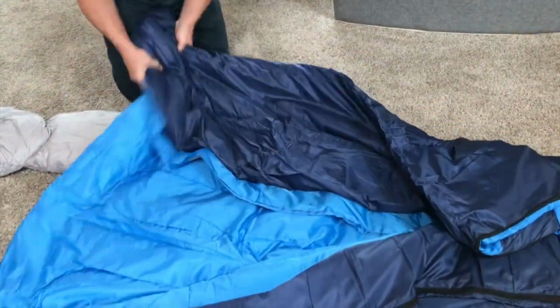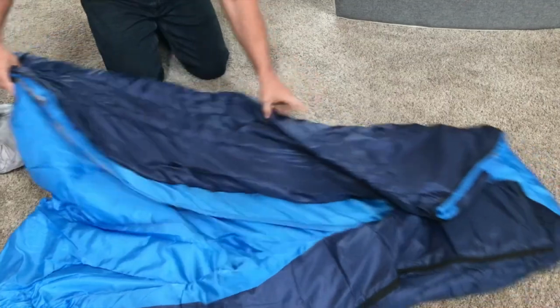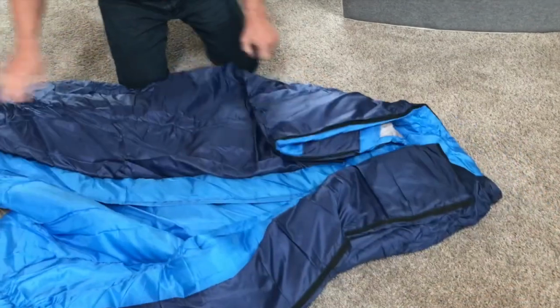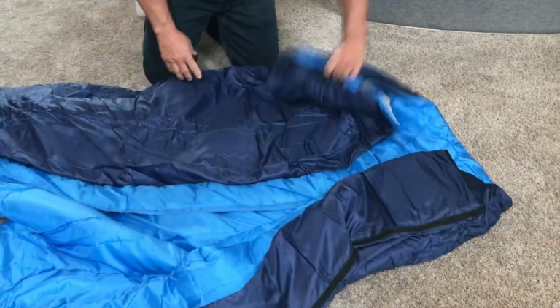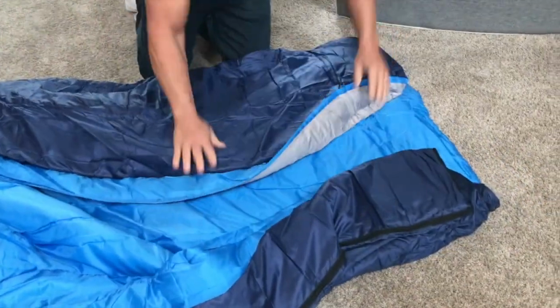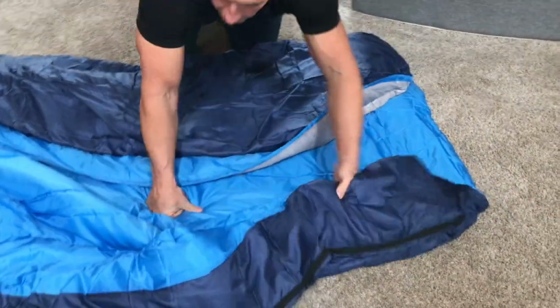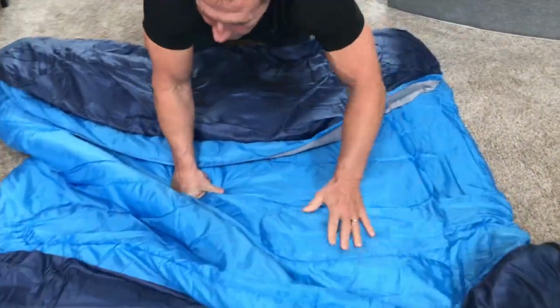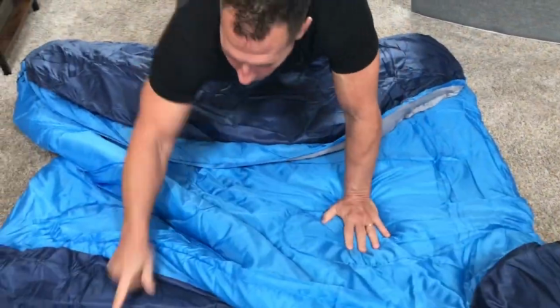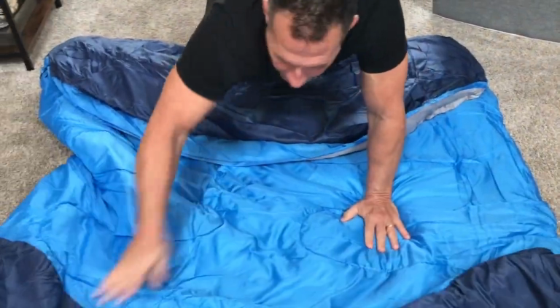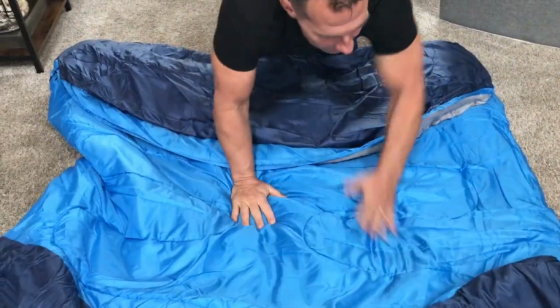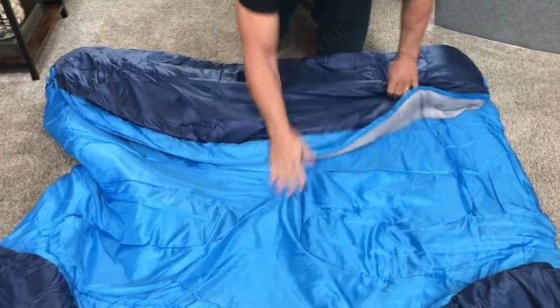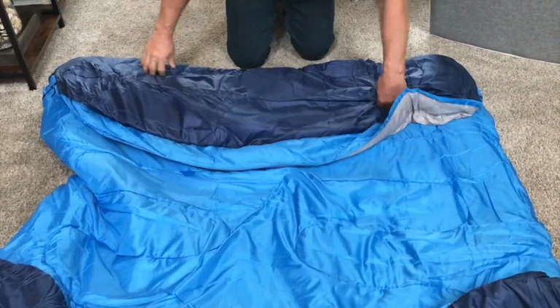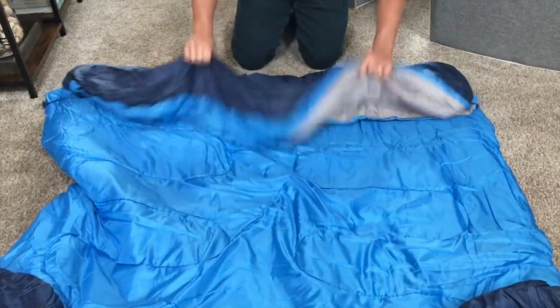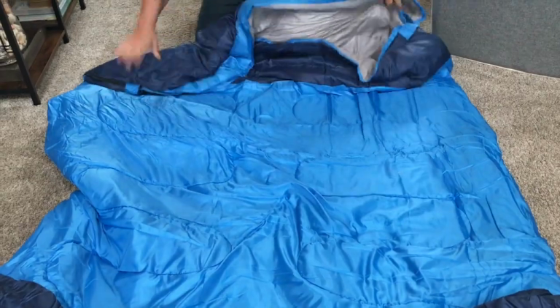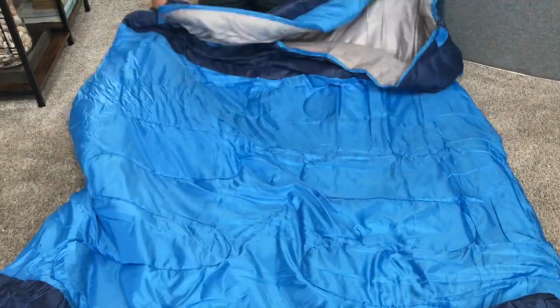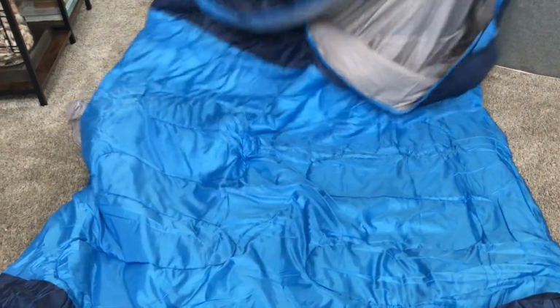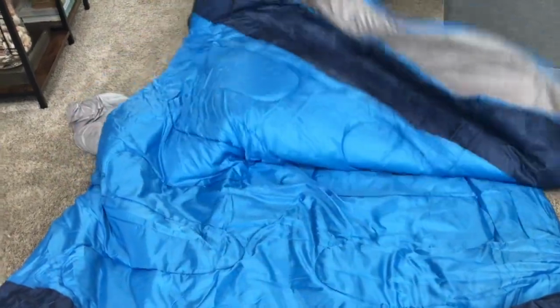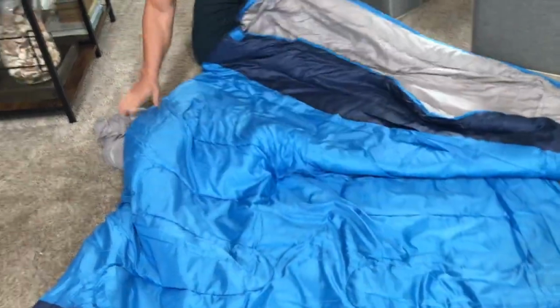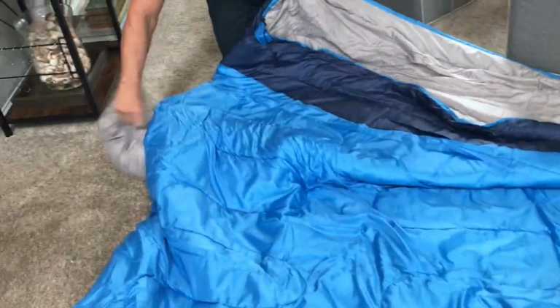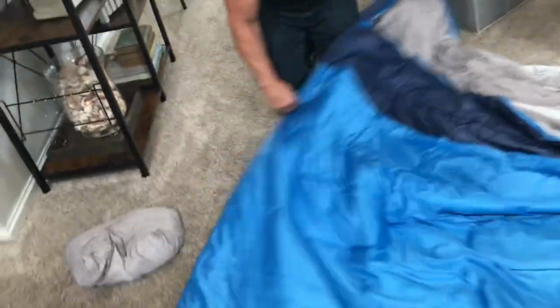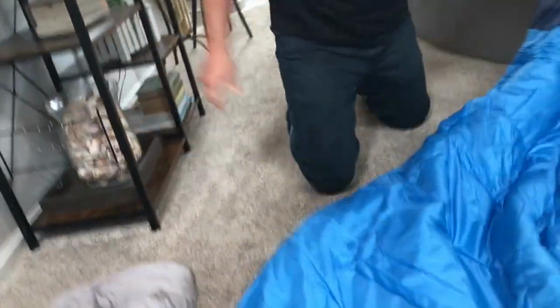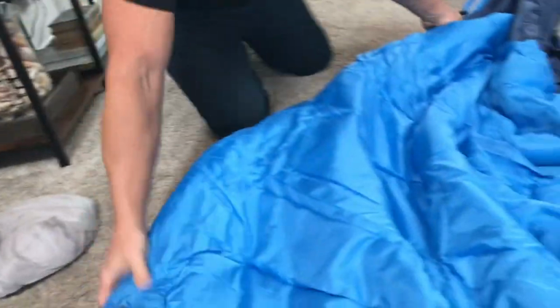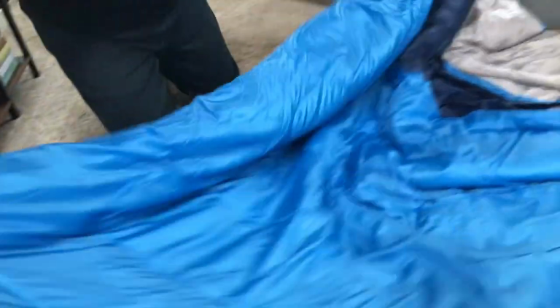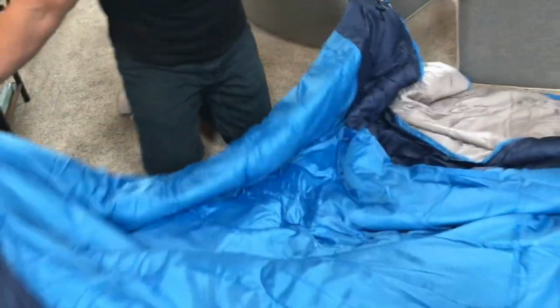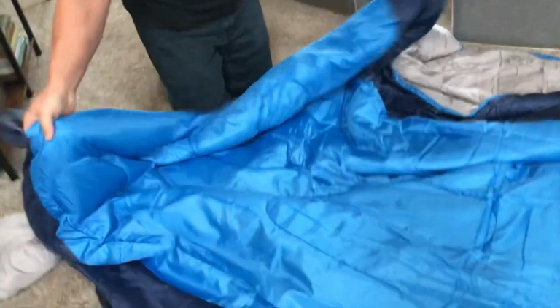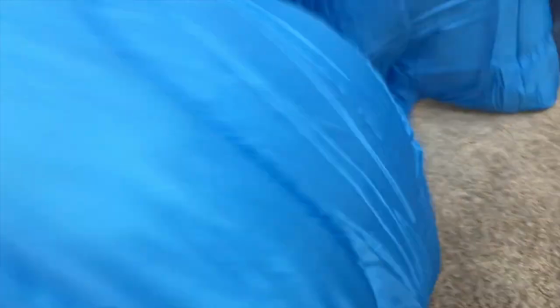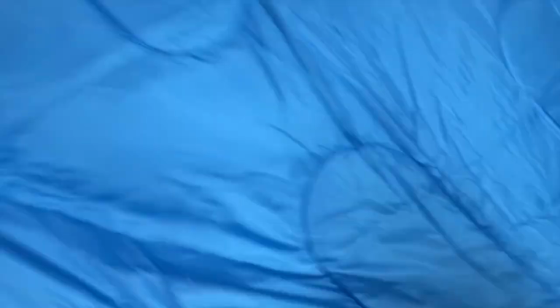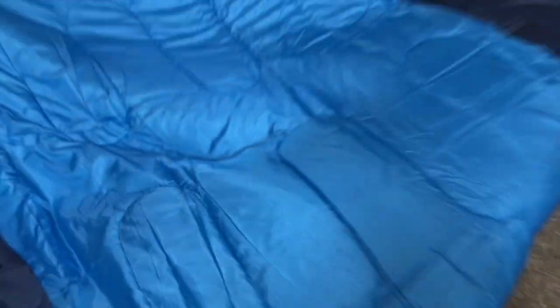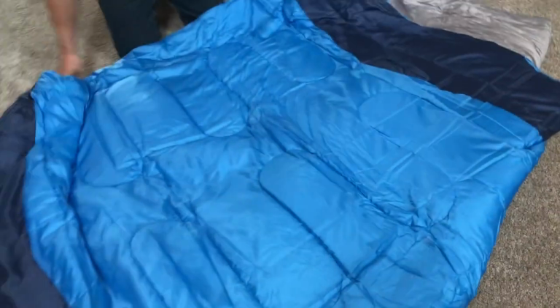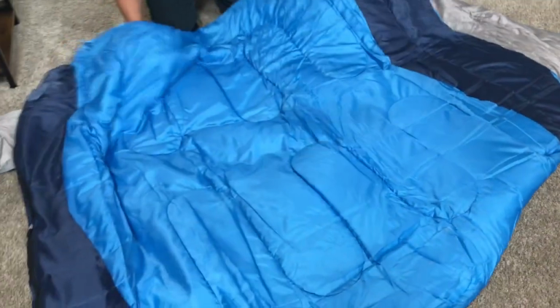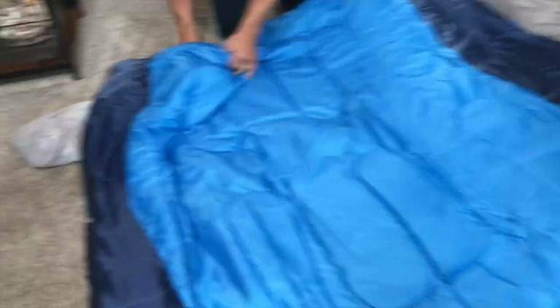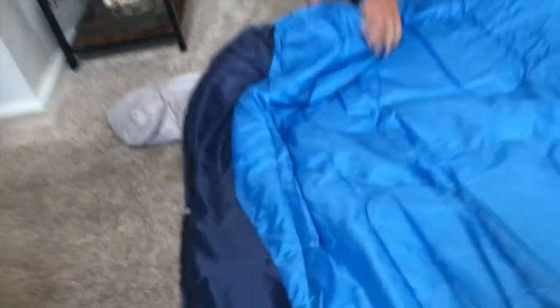And I'm going to pull this out like so. We're going to pull this all the way just like this. Let me go ahead and pull that out like this.